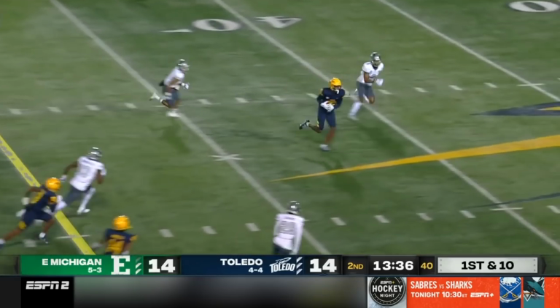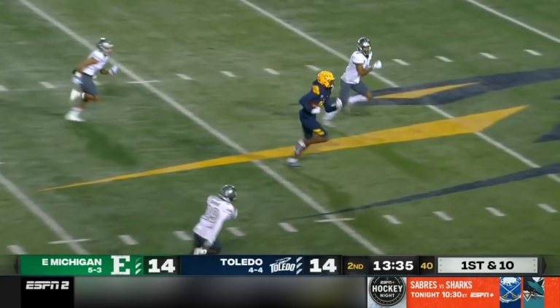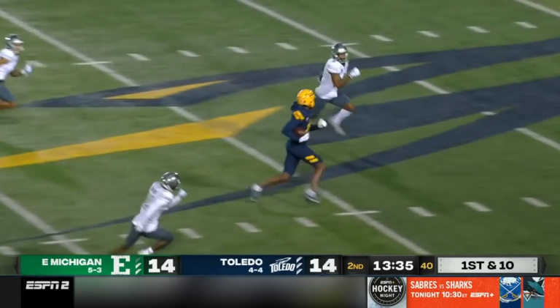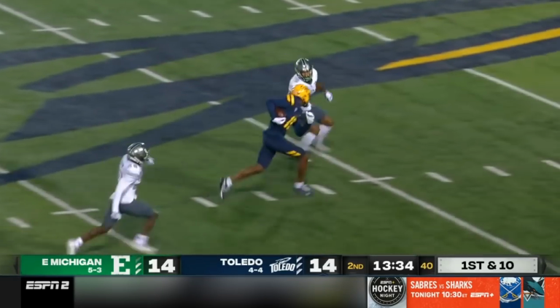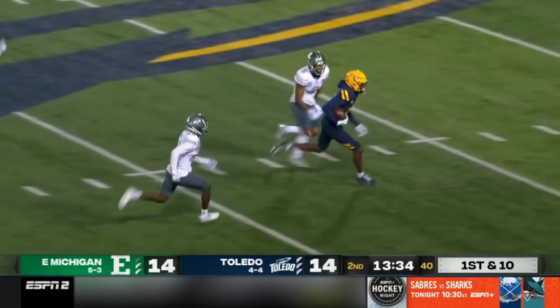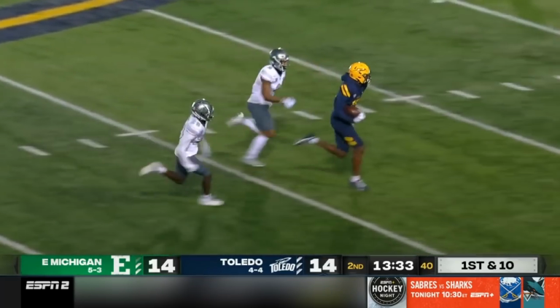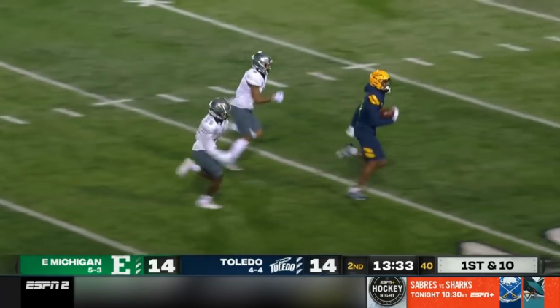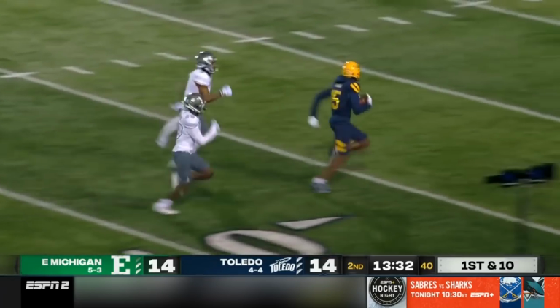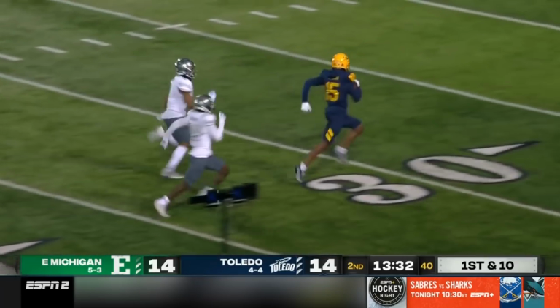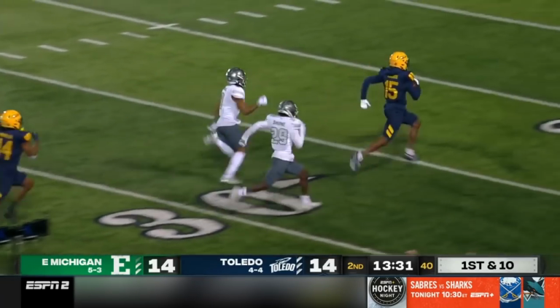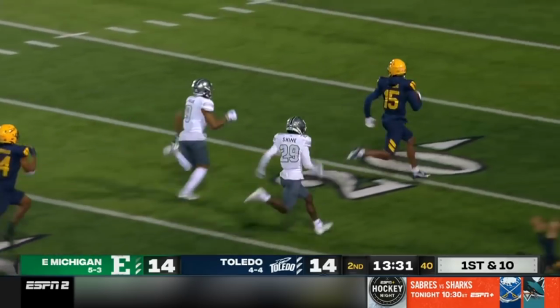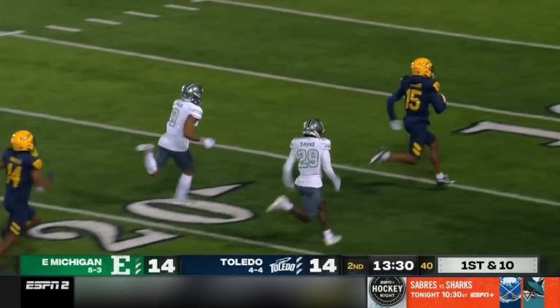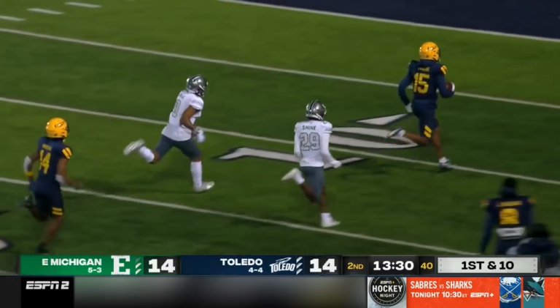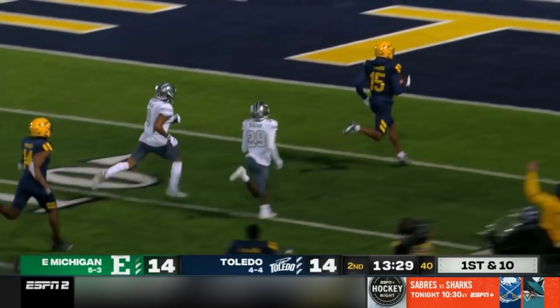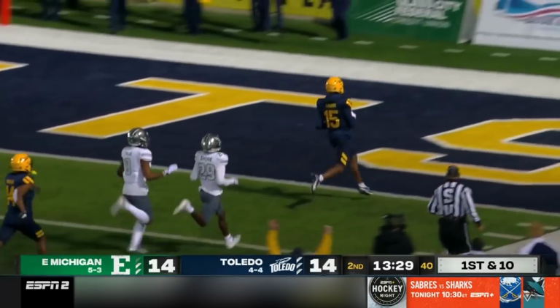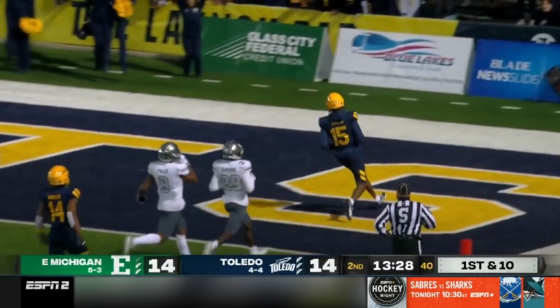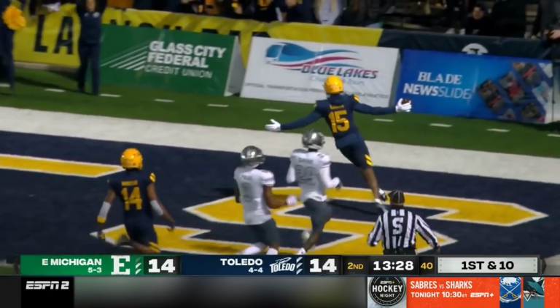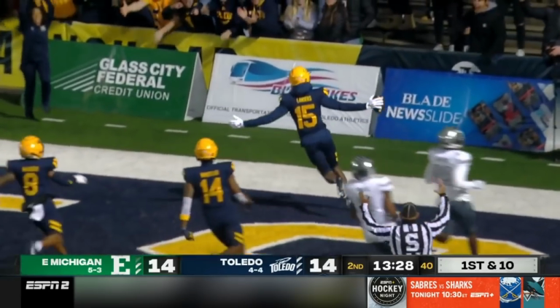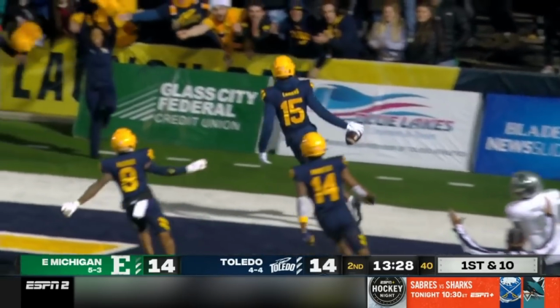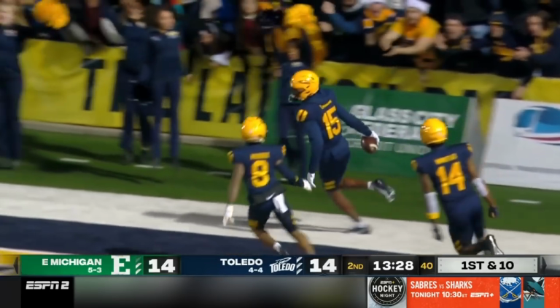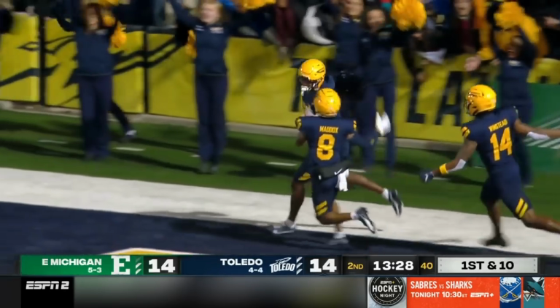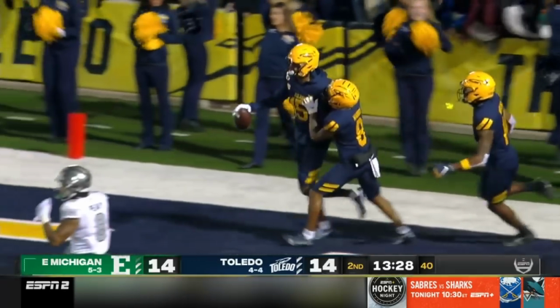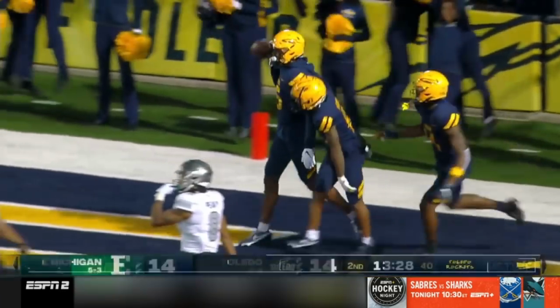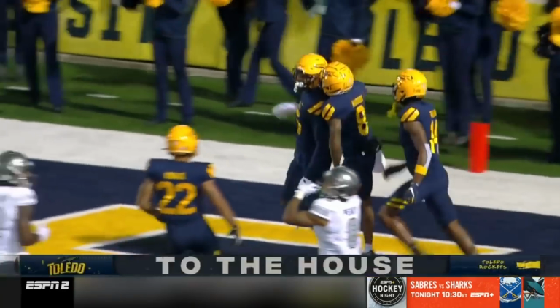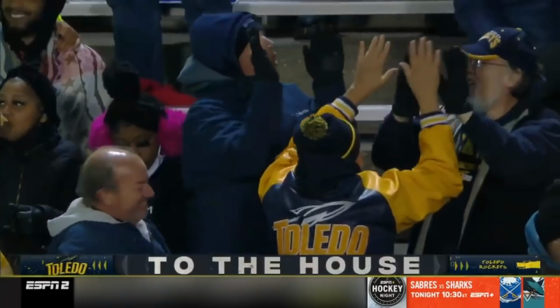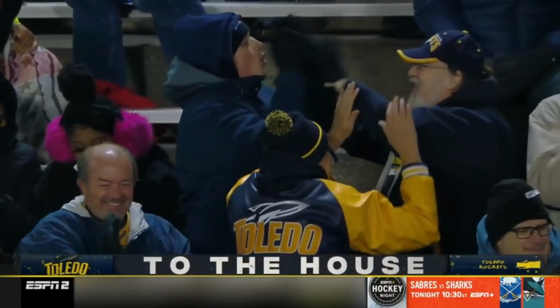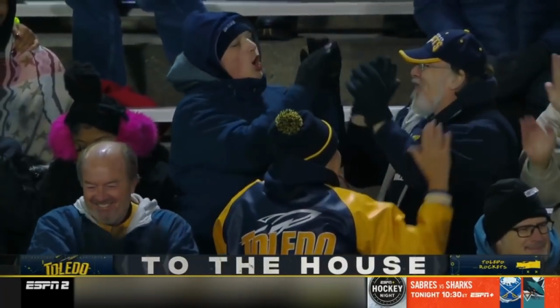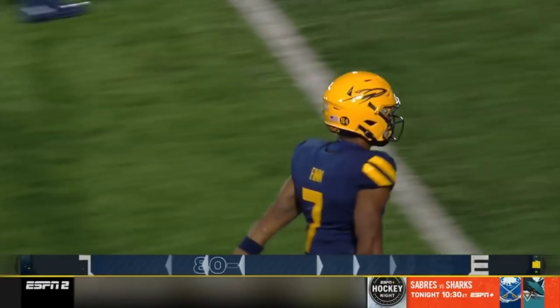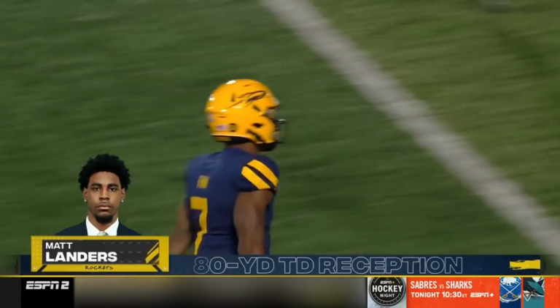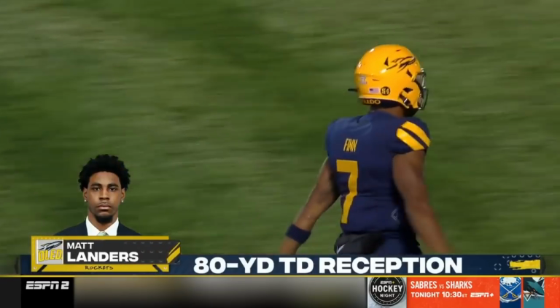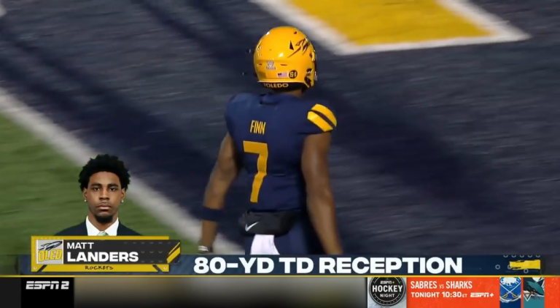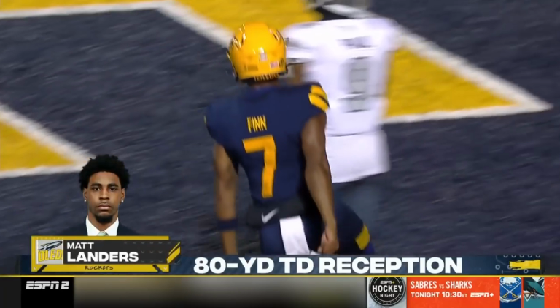Toledo with the ball. Open space. Finding a receiver — Matt Landers. Foot race. No one's going to catch him. An 80-yard touchdown pass from Daquan Finn to Matt Landers.